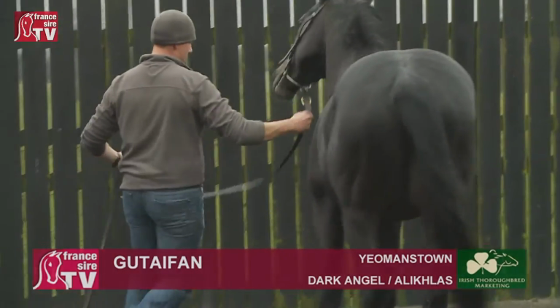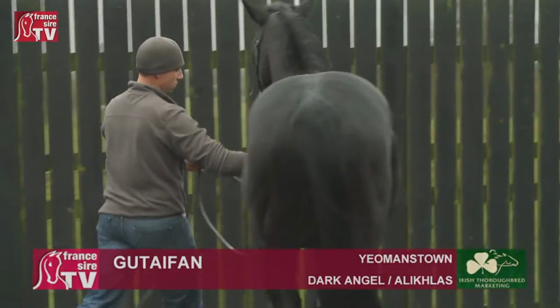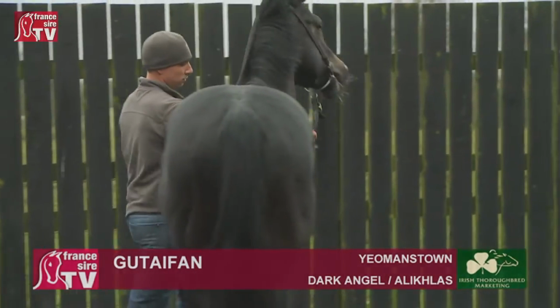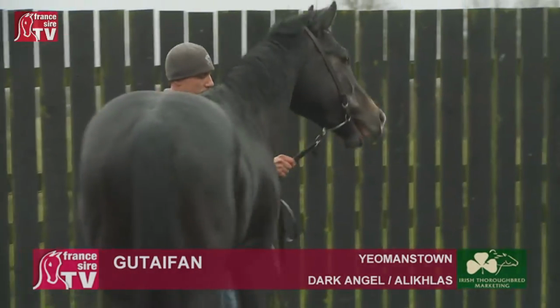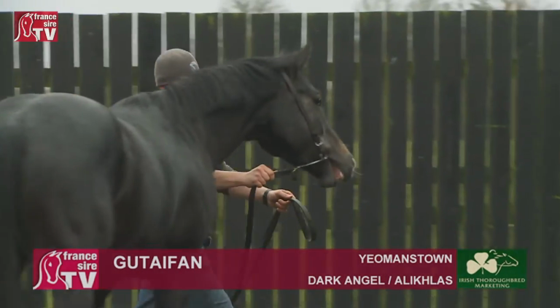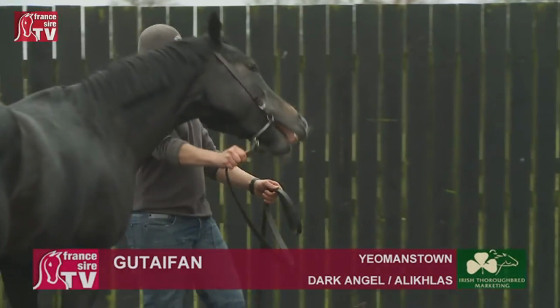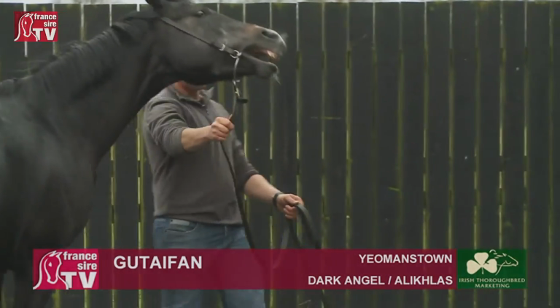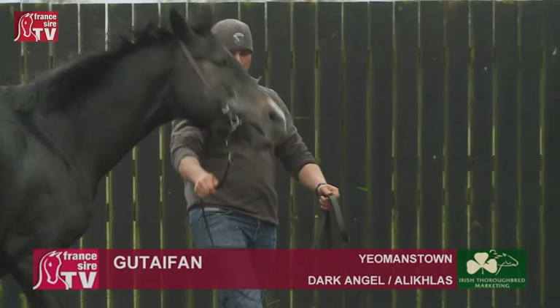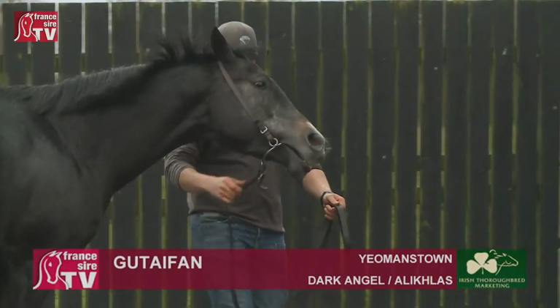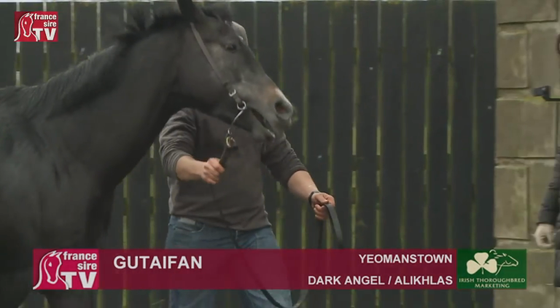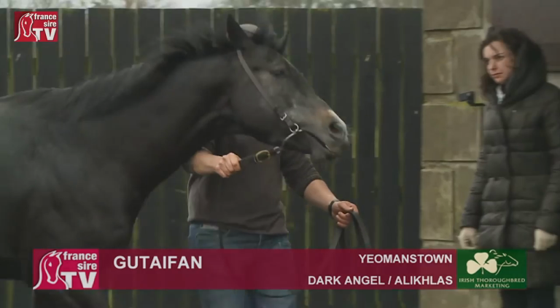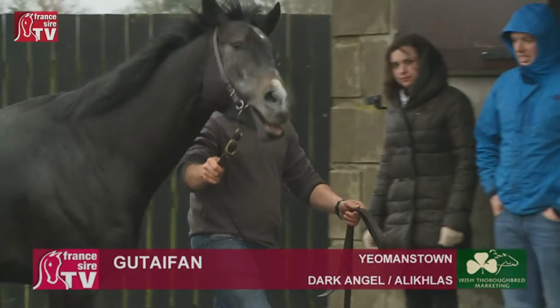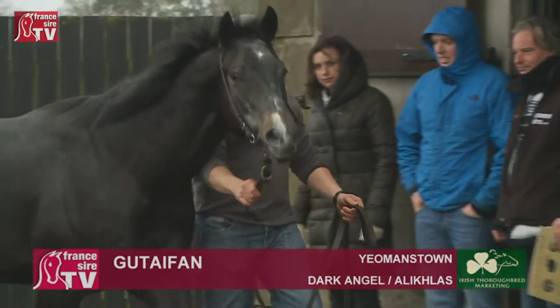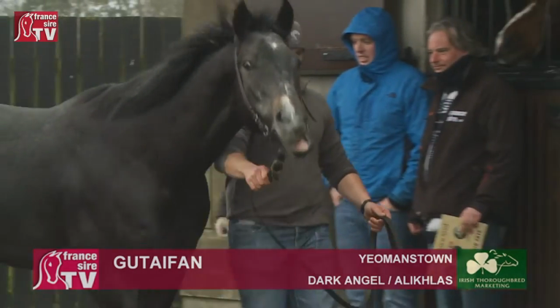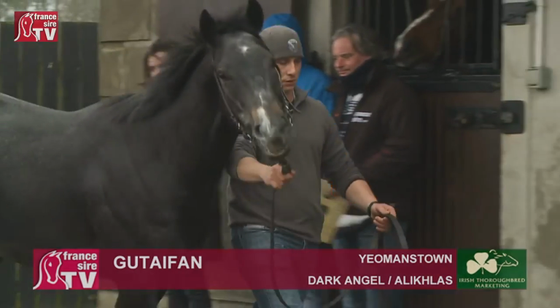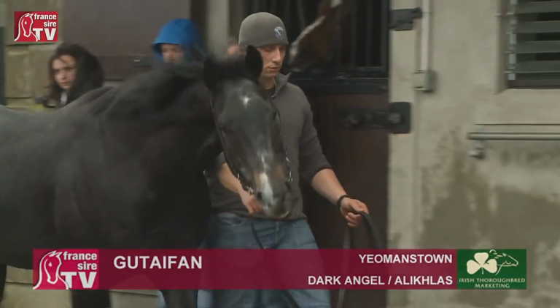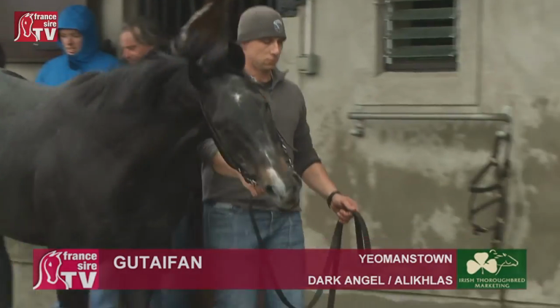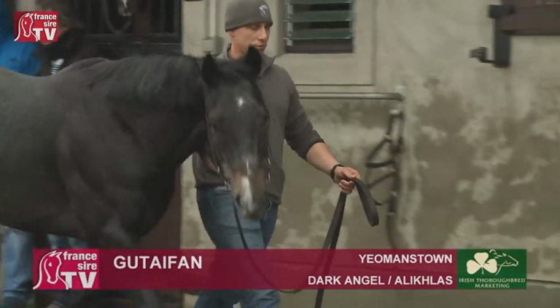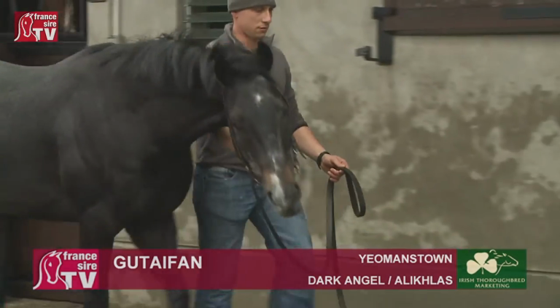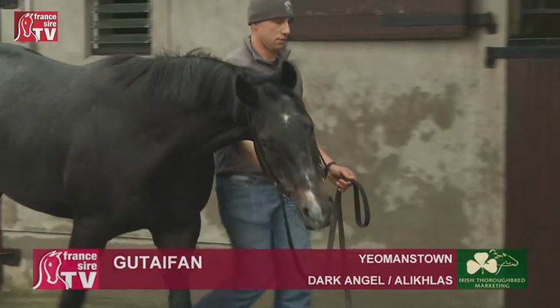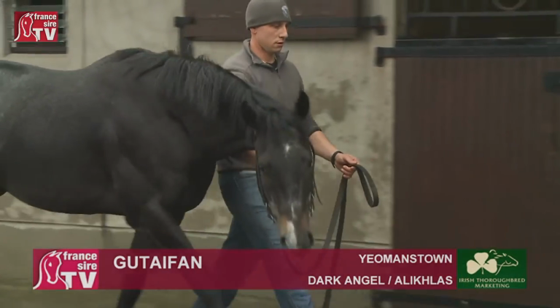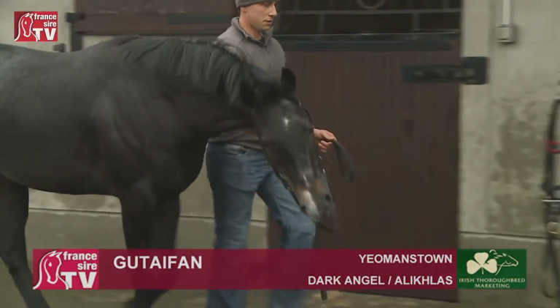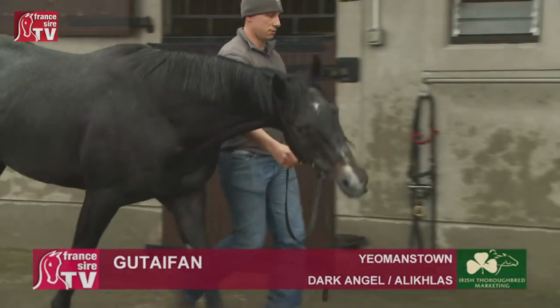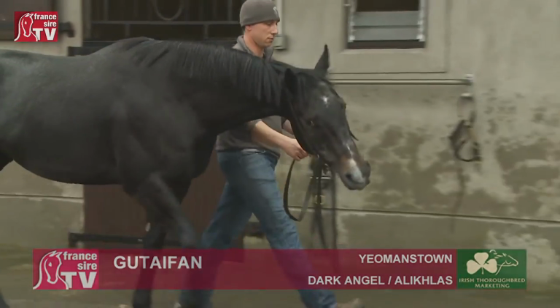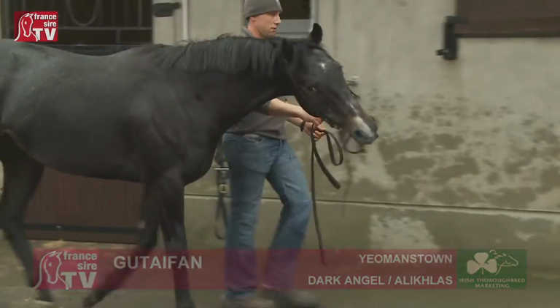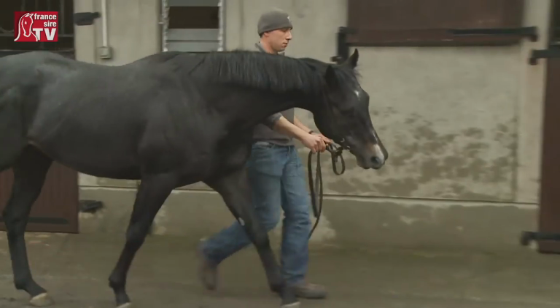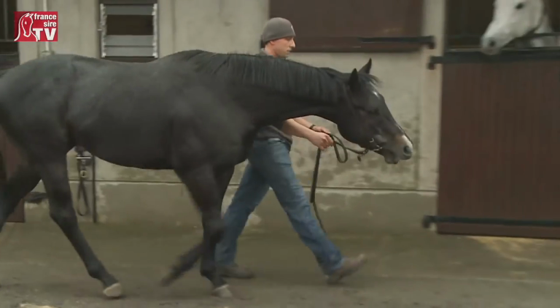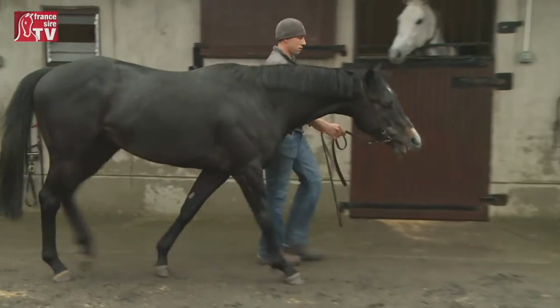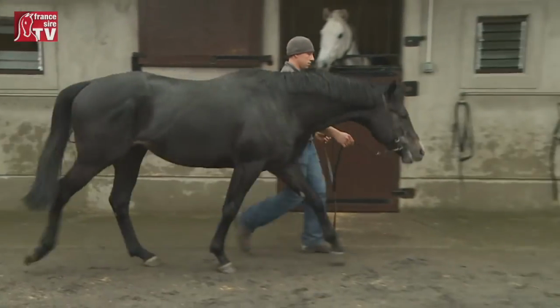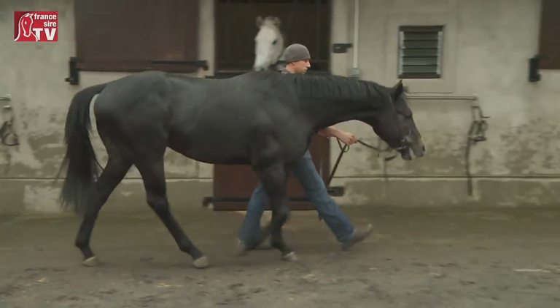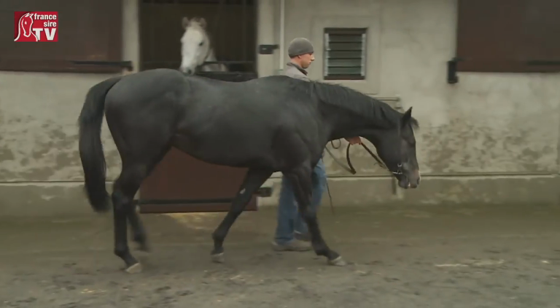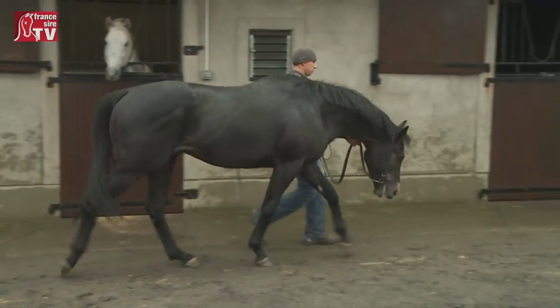The production of Dark Angel is precocious — the older they get, the better they get, for example at four or five years old. In any case, Gutifan is turning three, just as Dark Angel did at the same age. Here at Yeomanstown there is Dark Angel the grey, Gutifan, and the father of Dark Angel the grey as well.